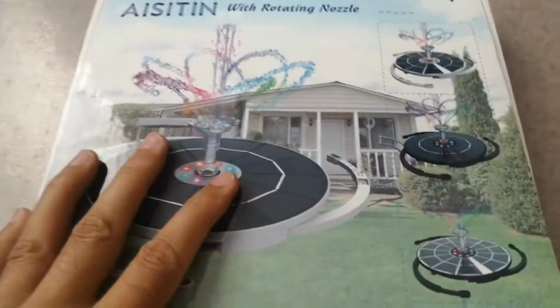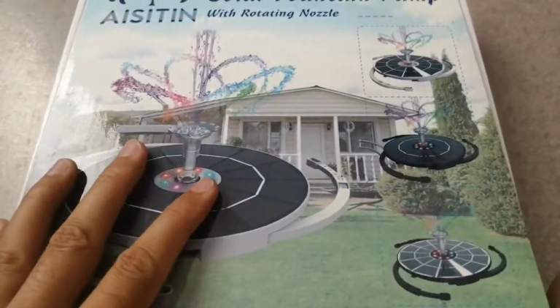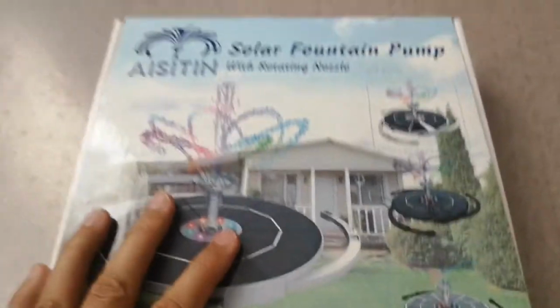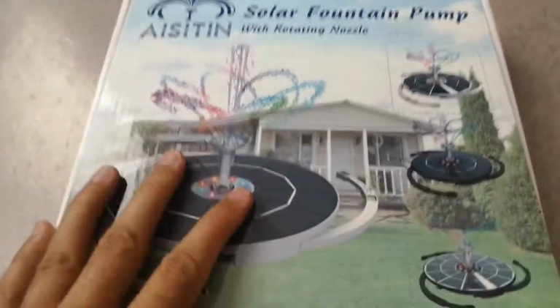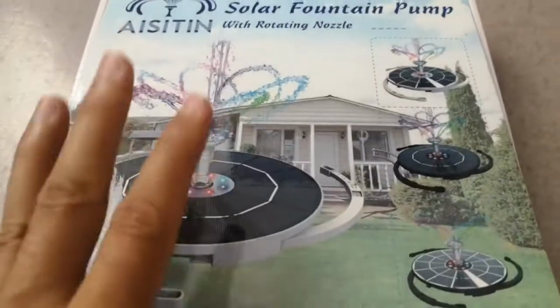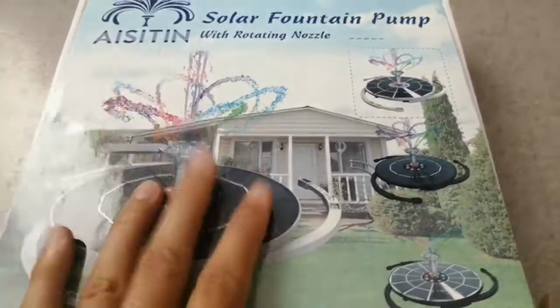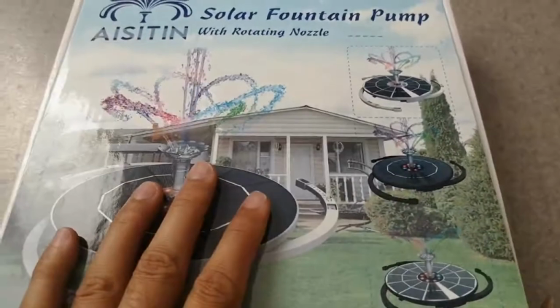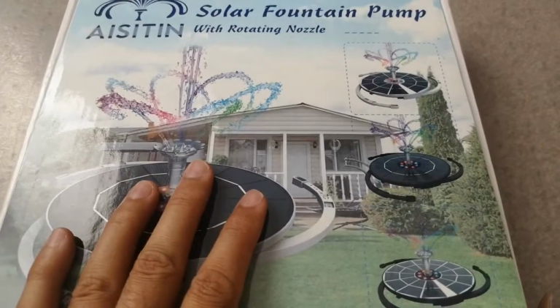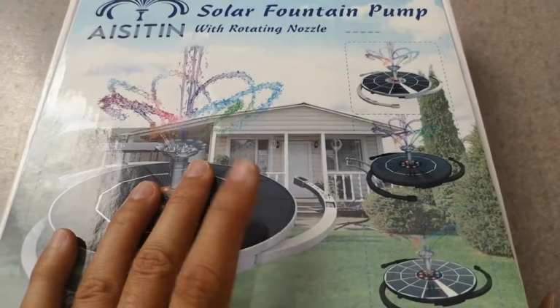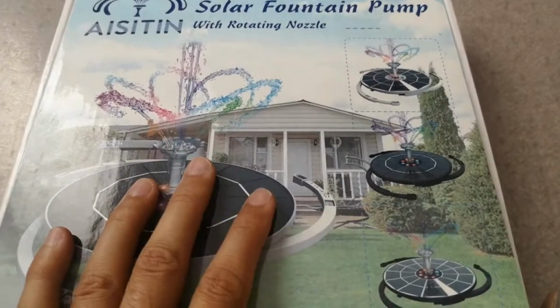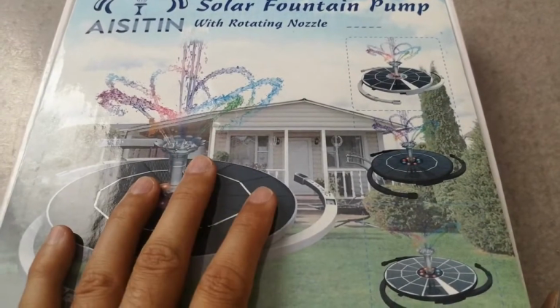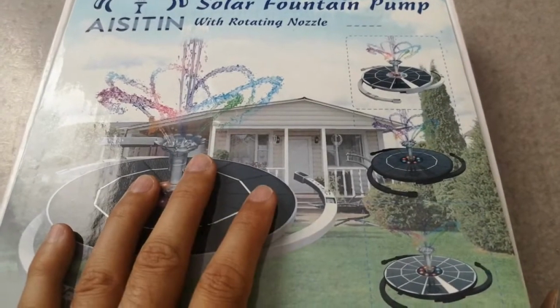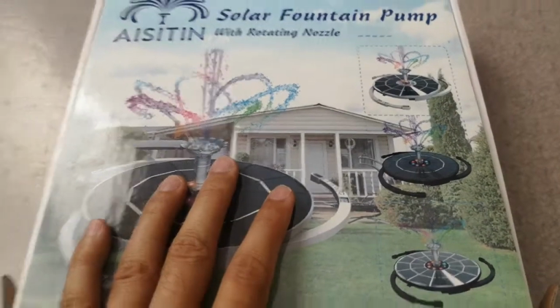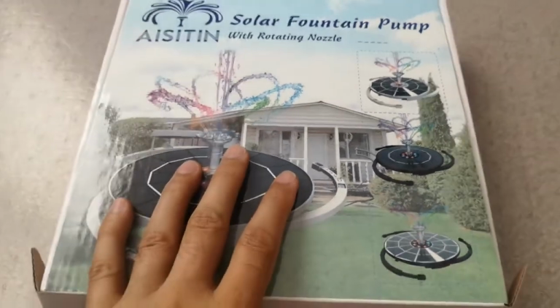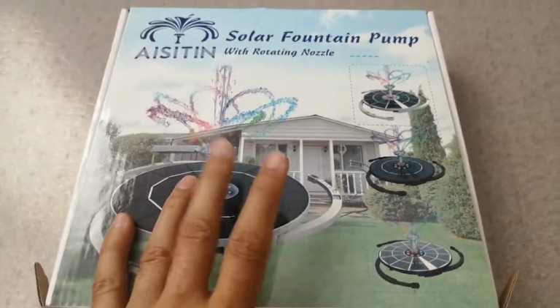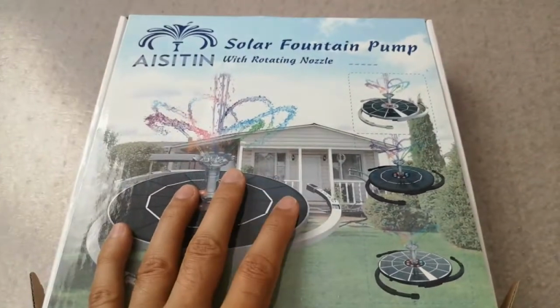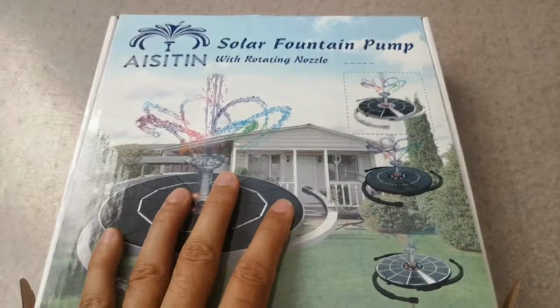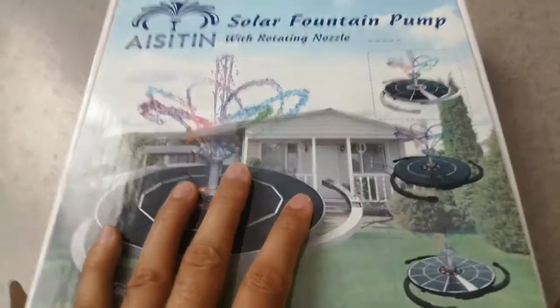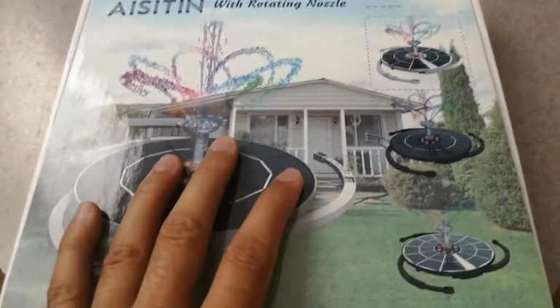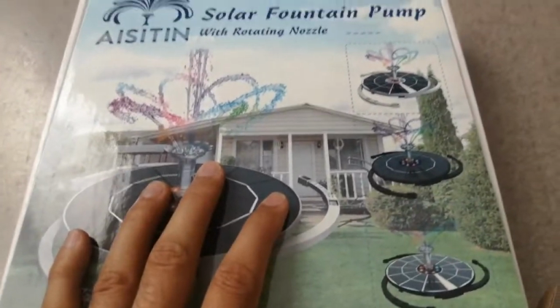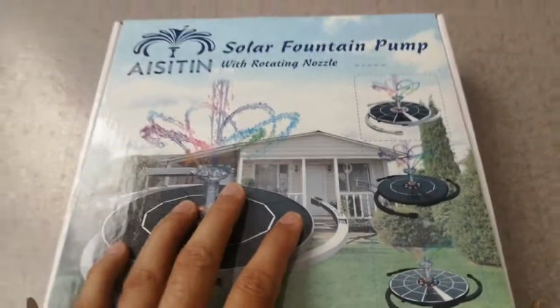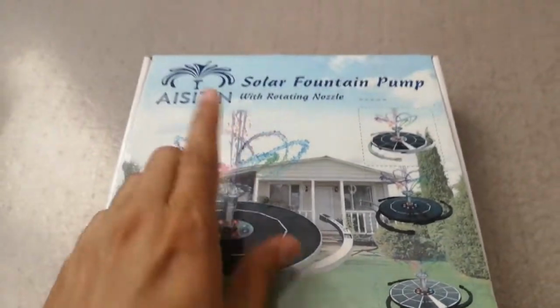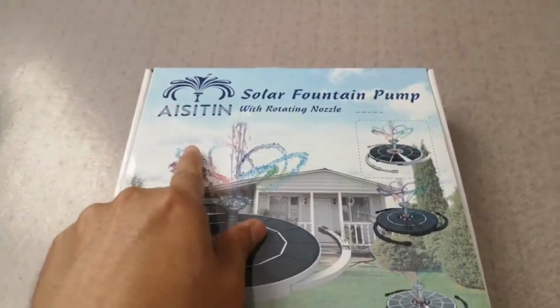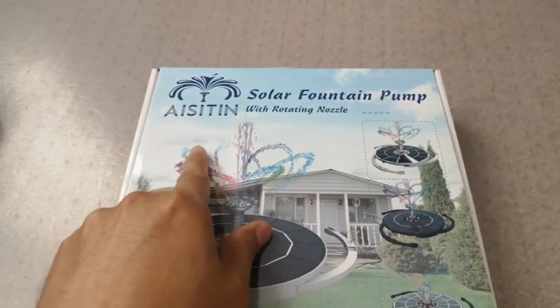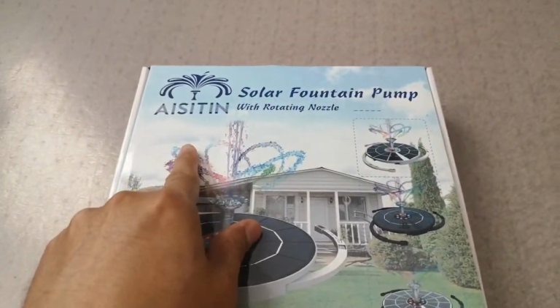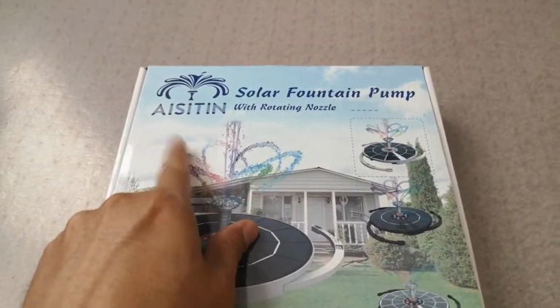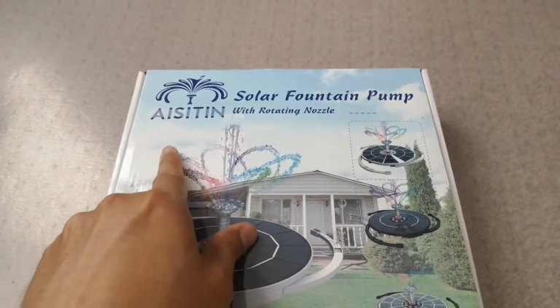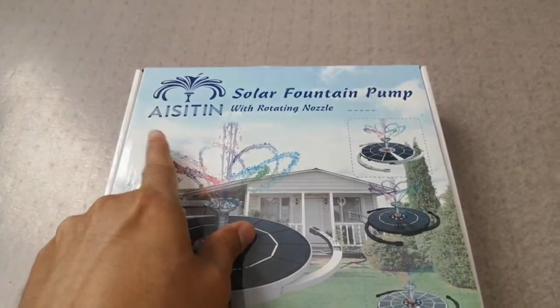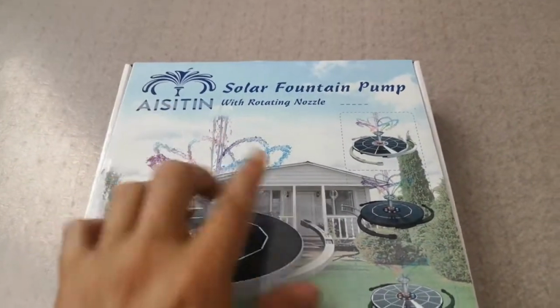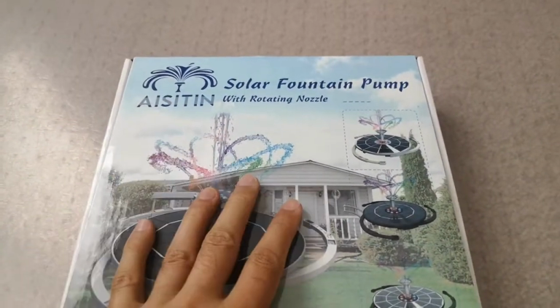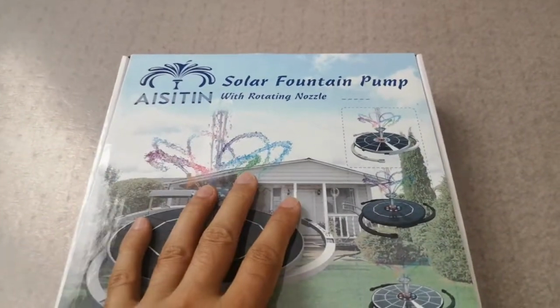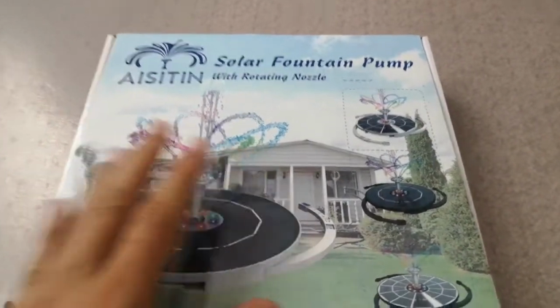So today, this is another short unboxing video of this product. It's the A-Stan Solar Fountain Pump.